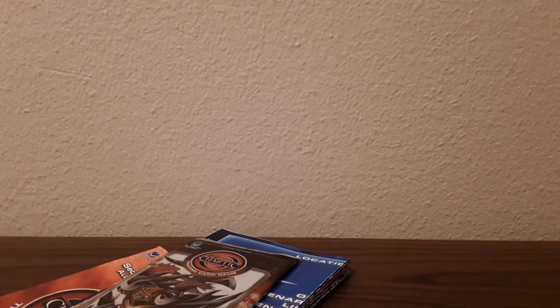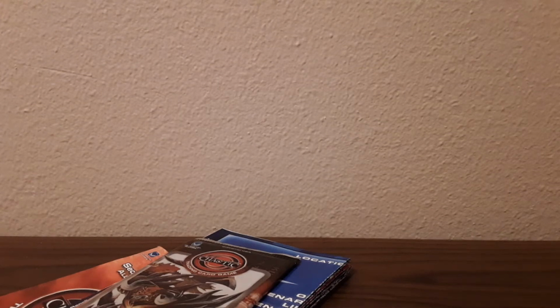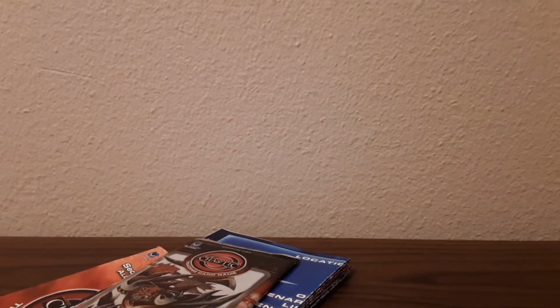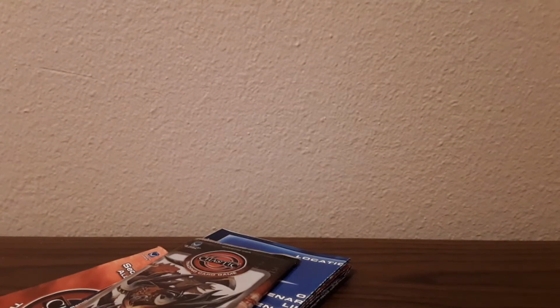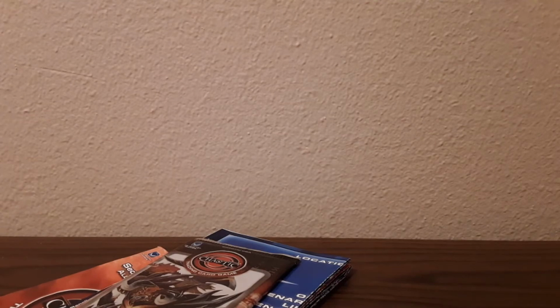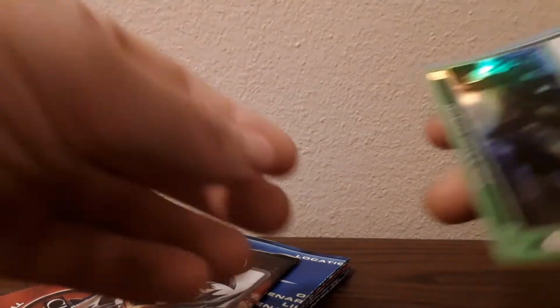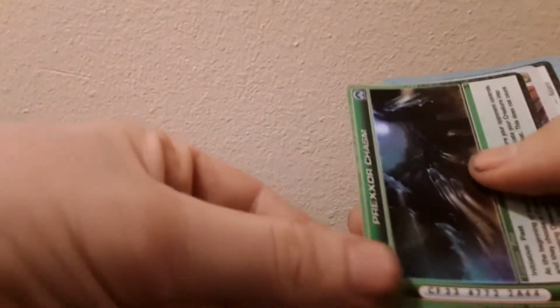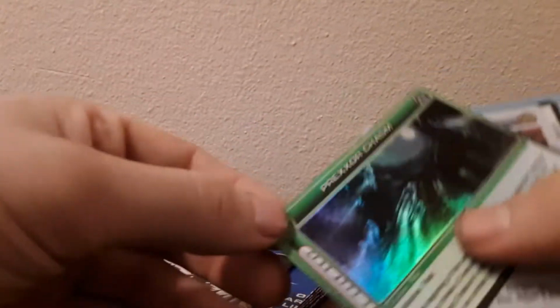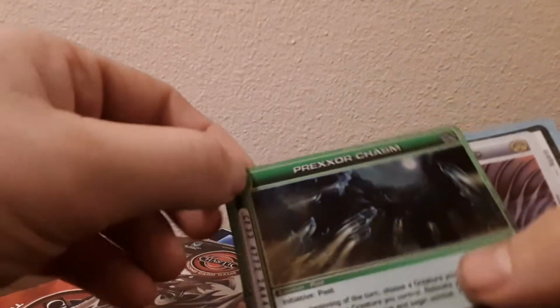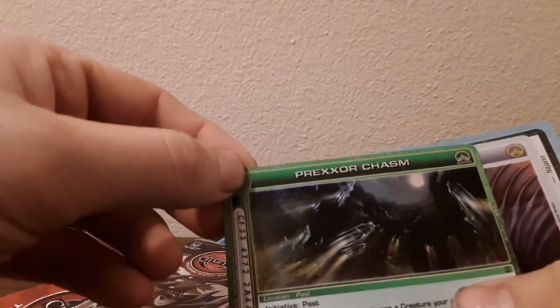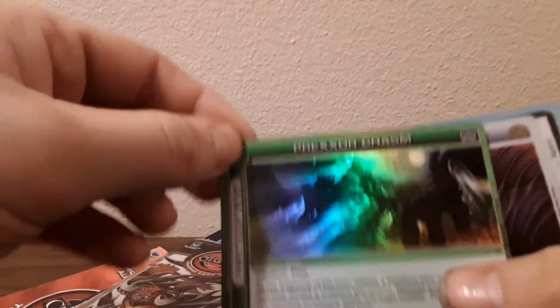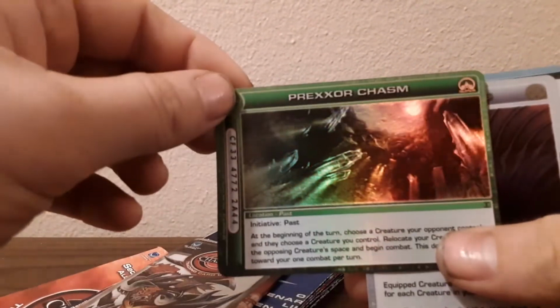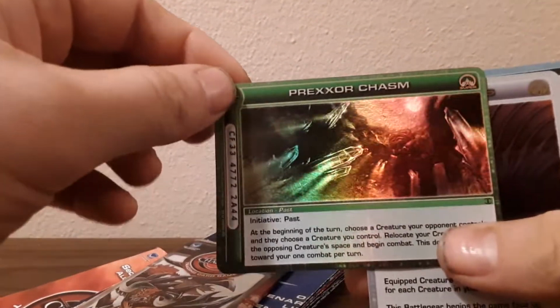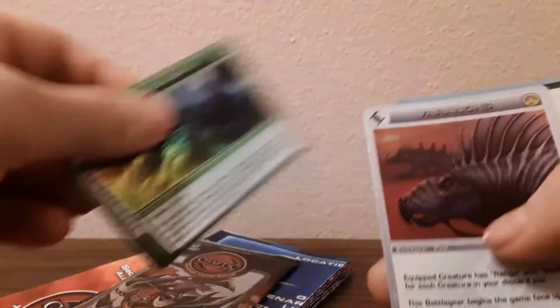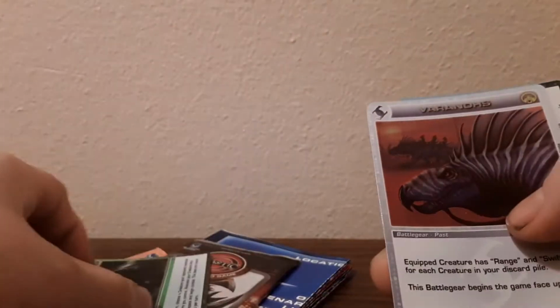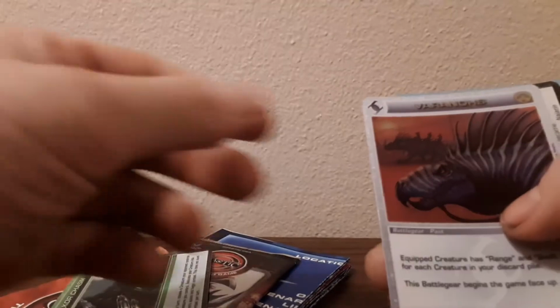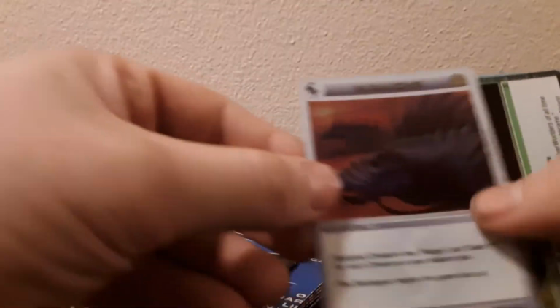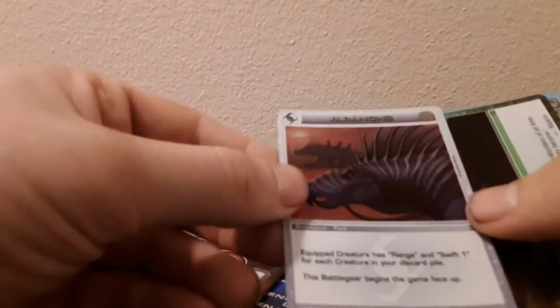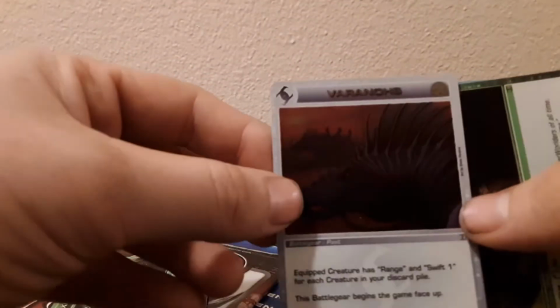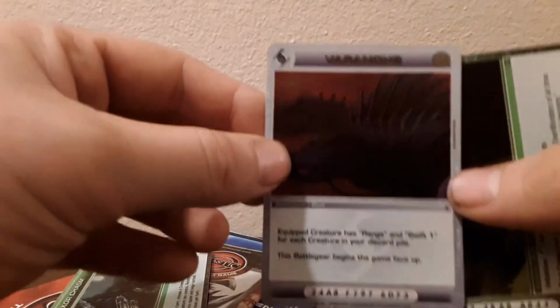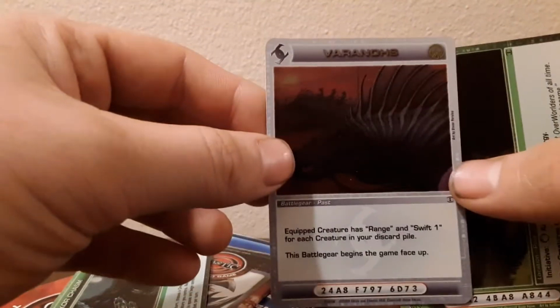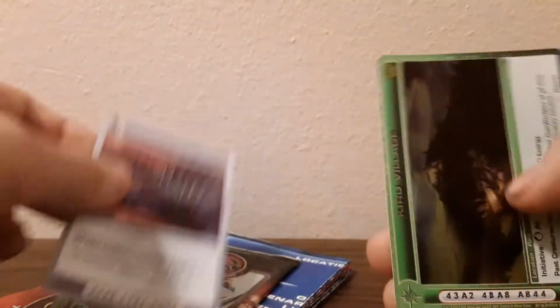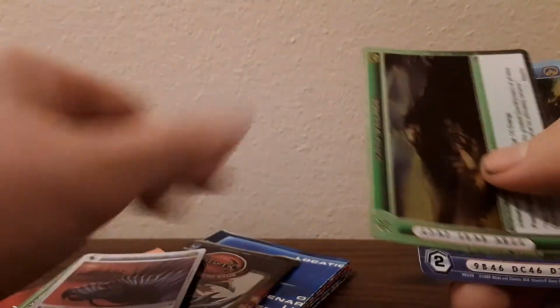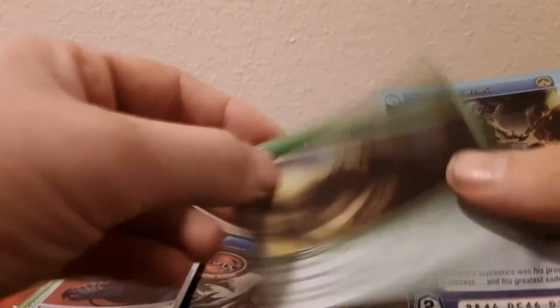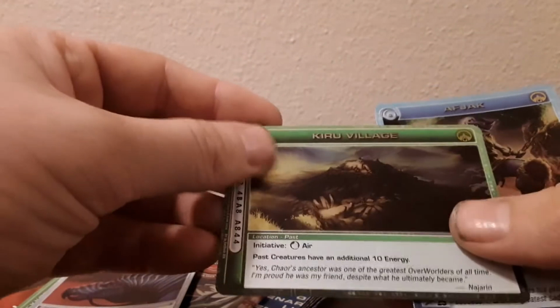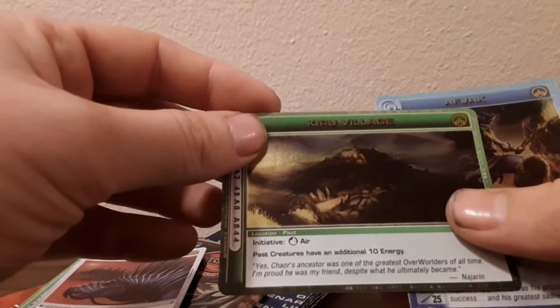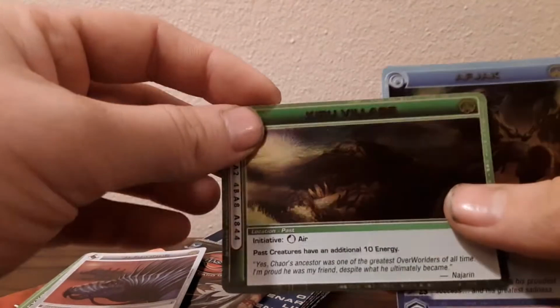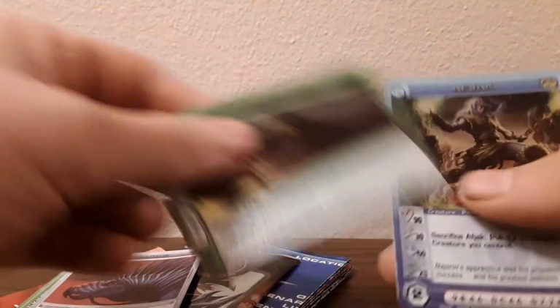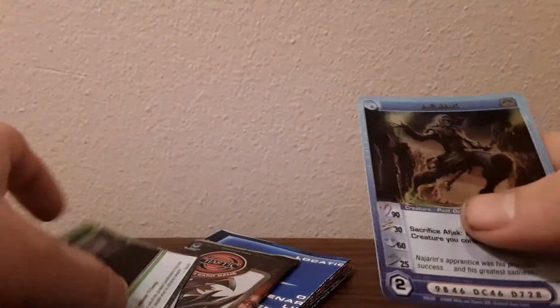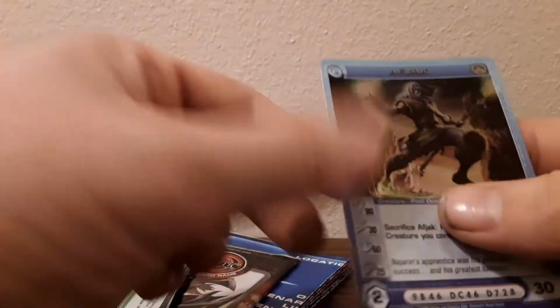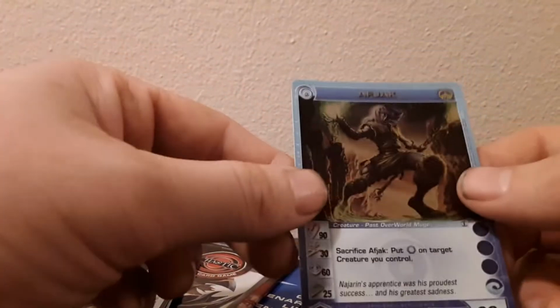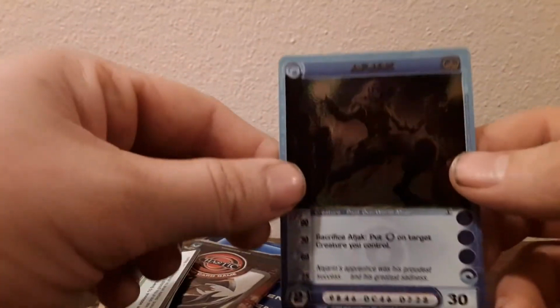So, I'll cover the foils. We have Prexor Chasm — it's one I've actually wanted — Varanos, Kiru Village, and Afjek.